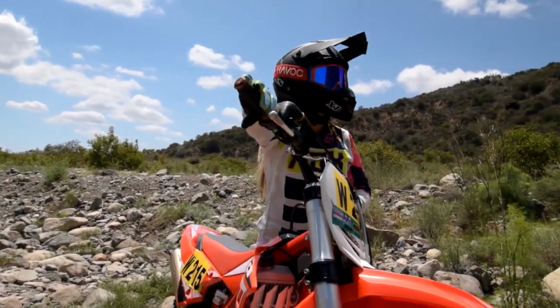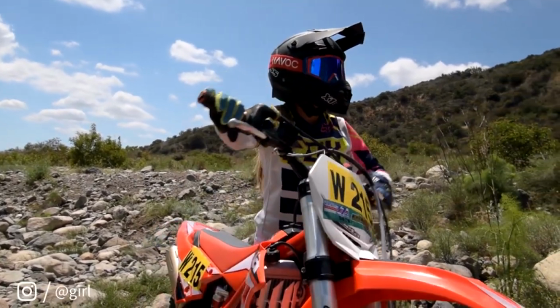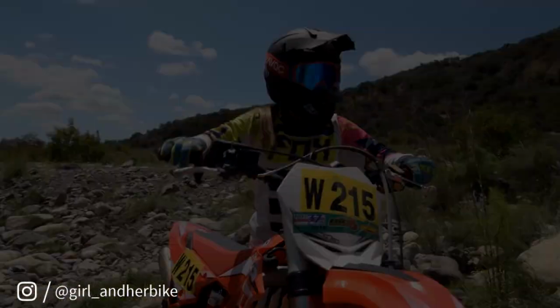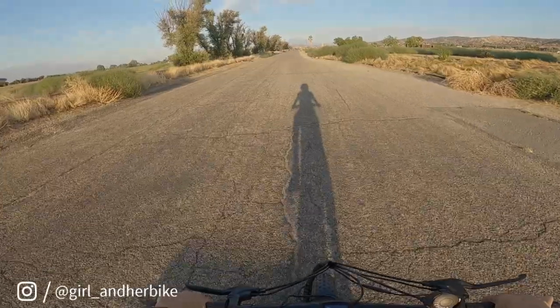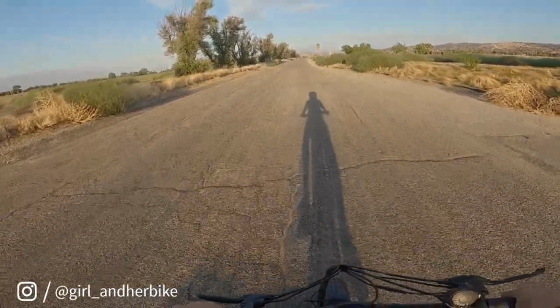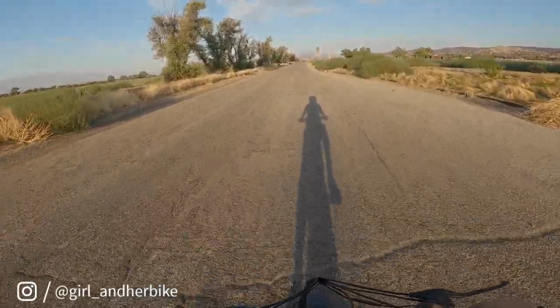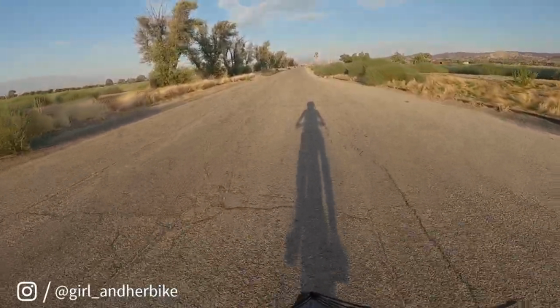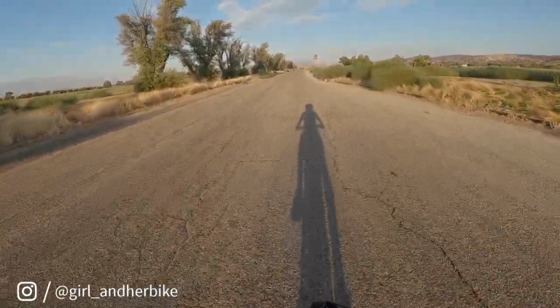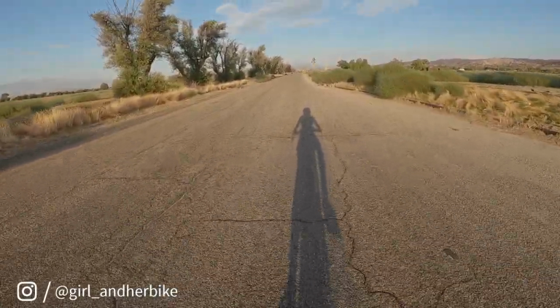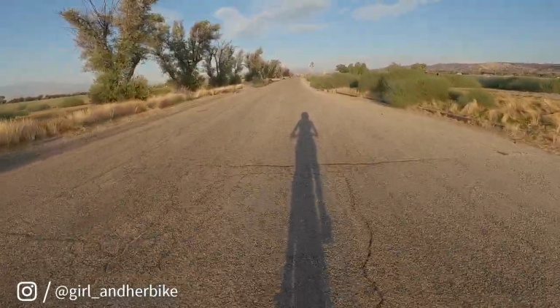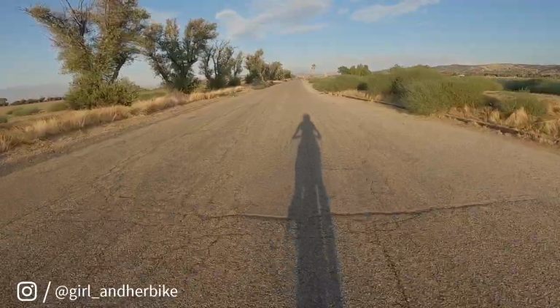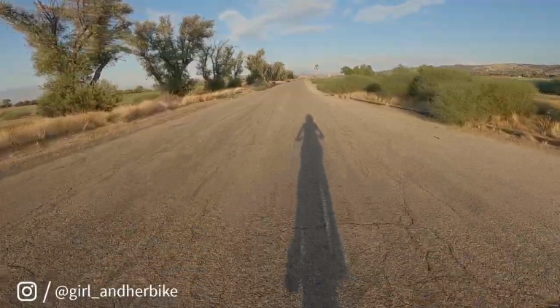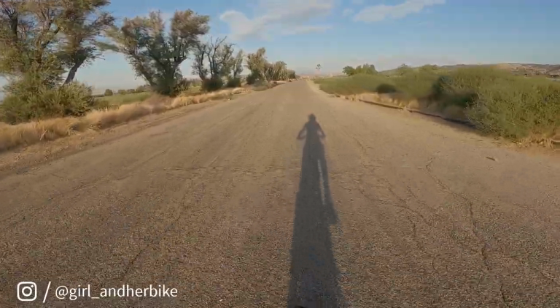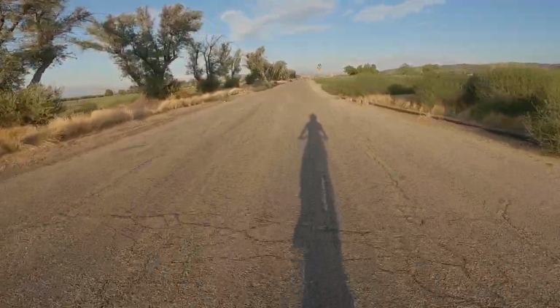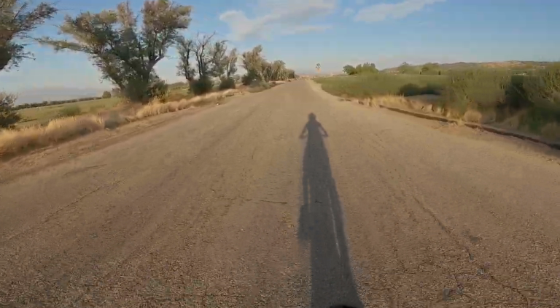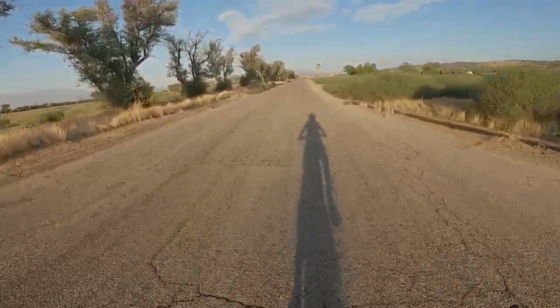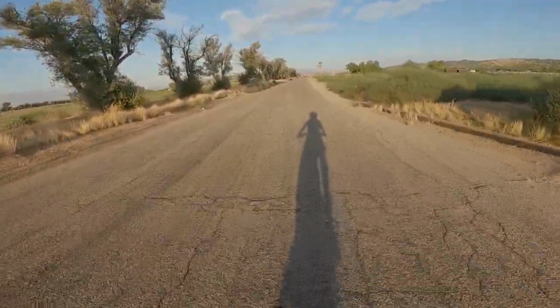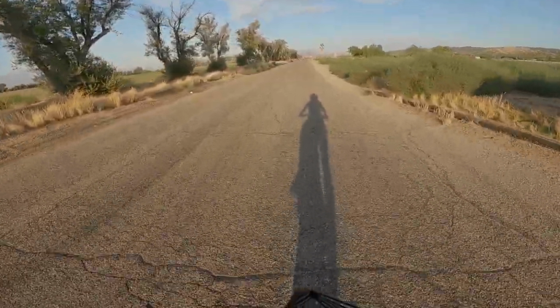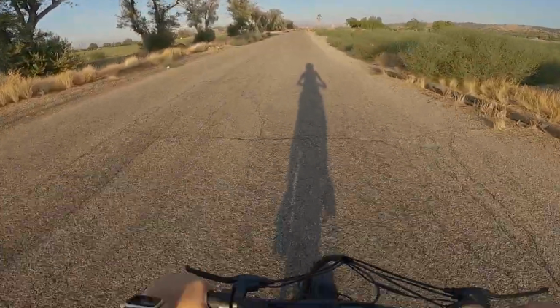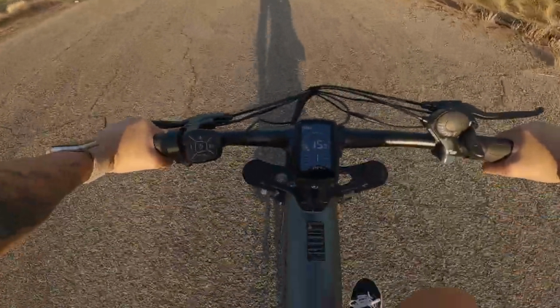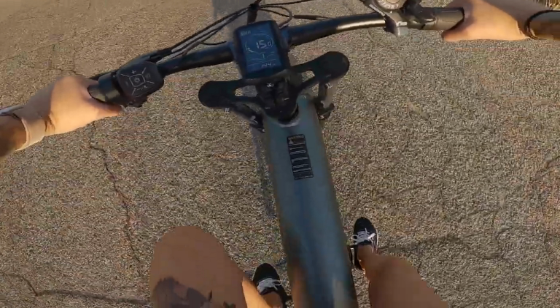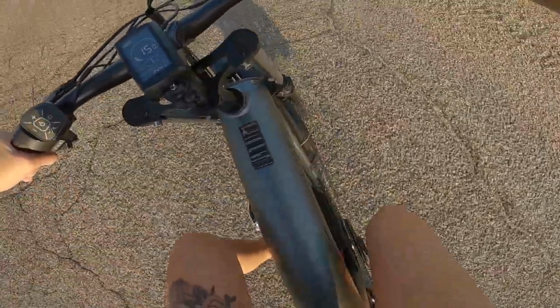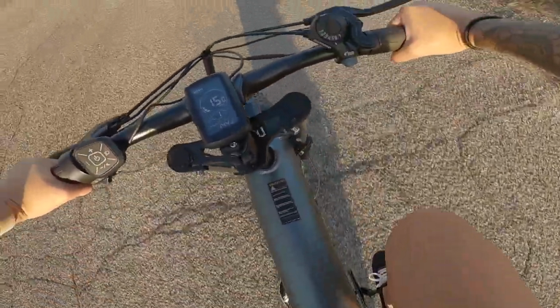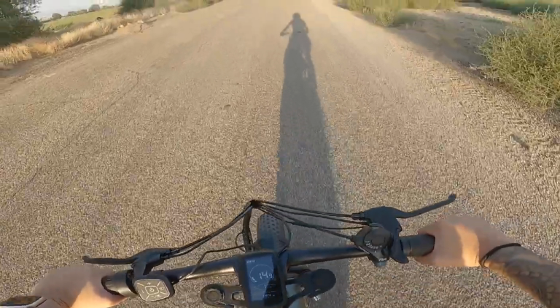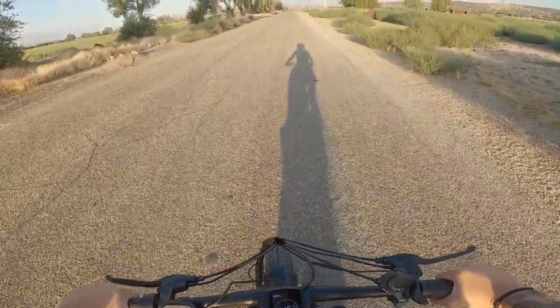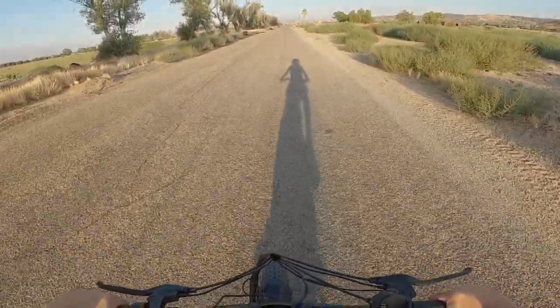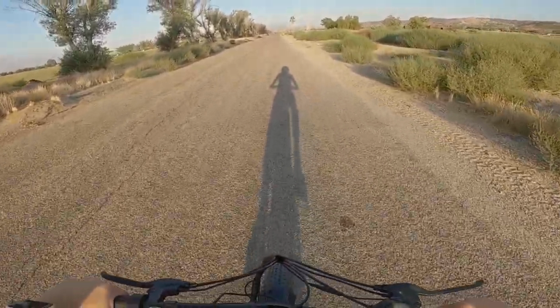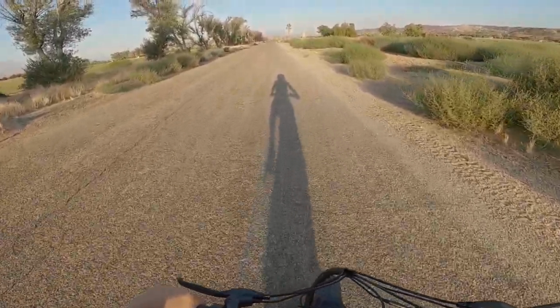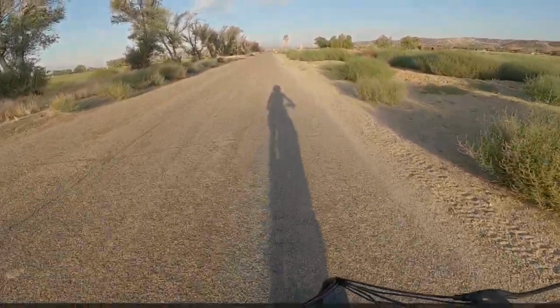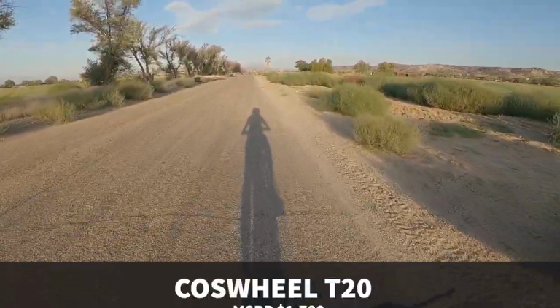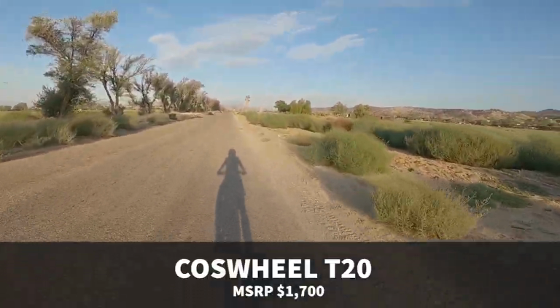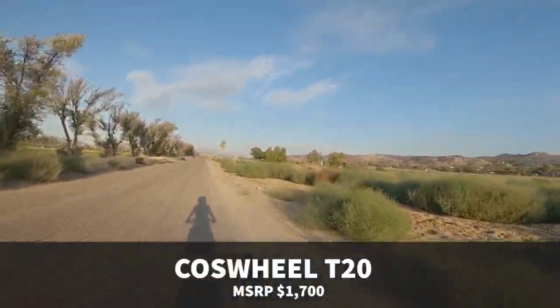What is going on everybody, and welcome back to the AGHB channel. Today we are riding this new e-bike called the Coswheel T20.